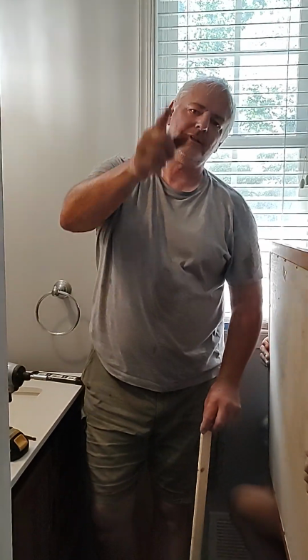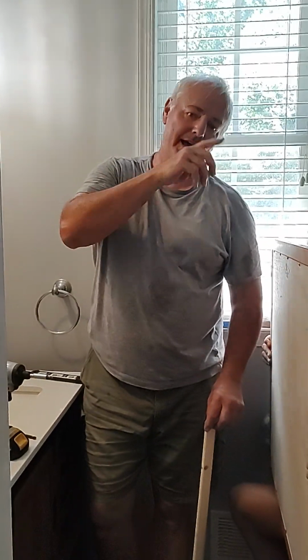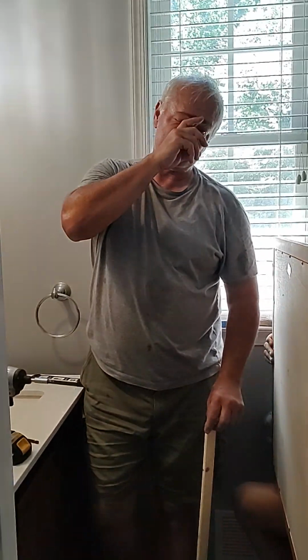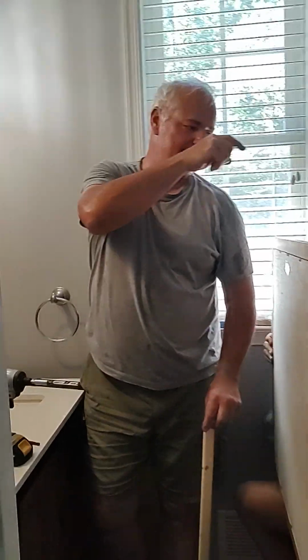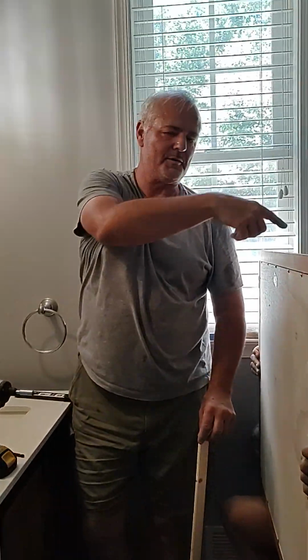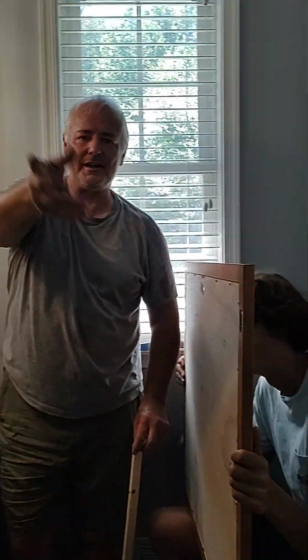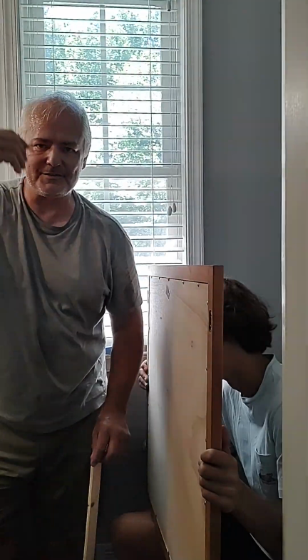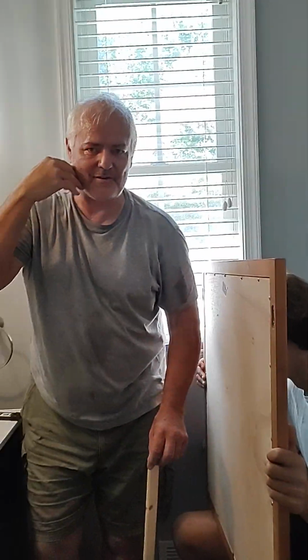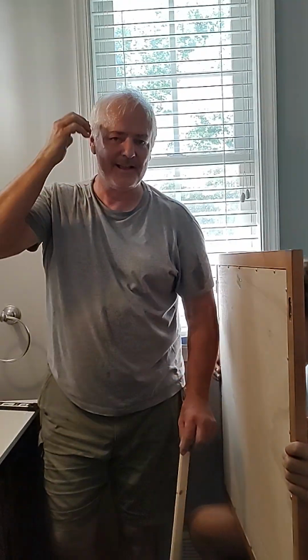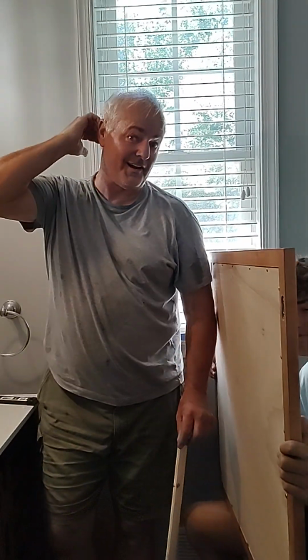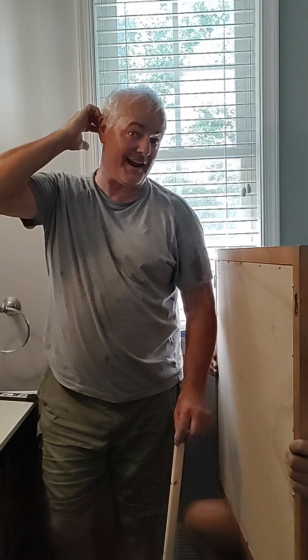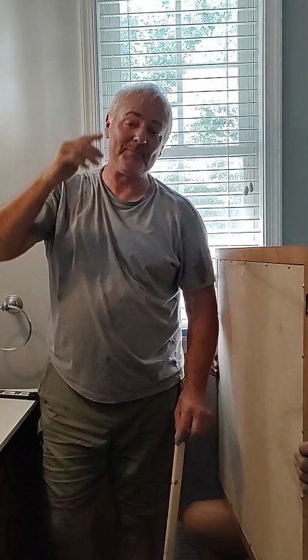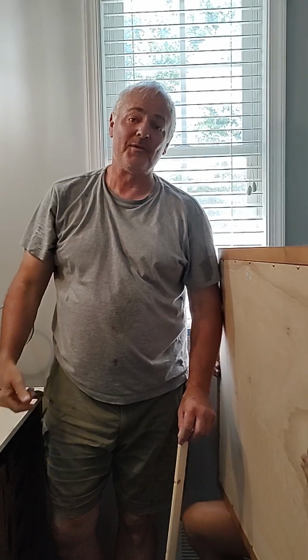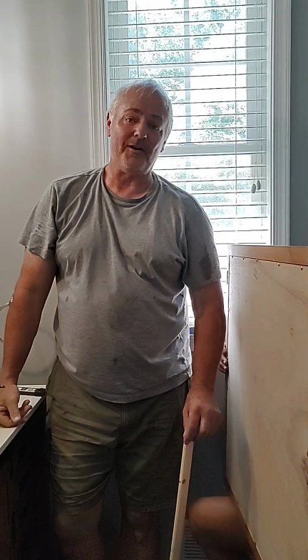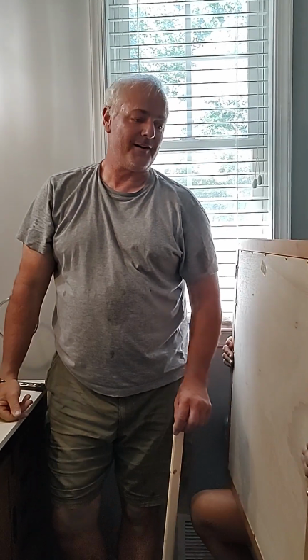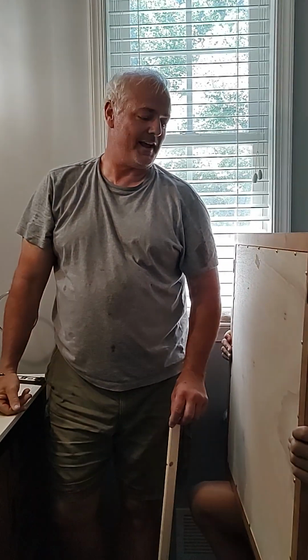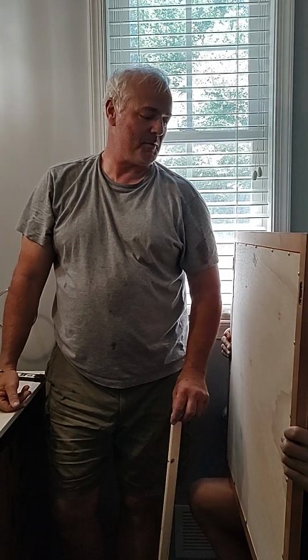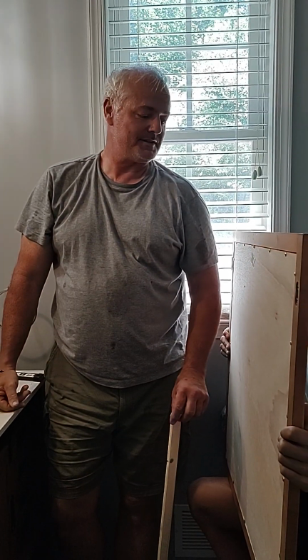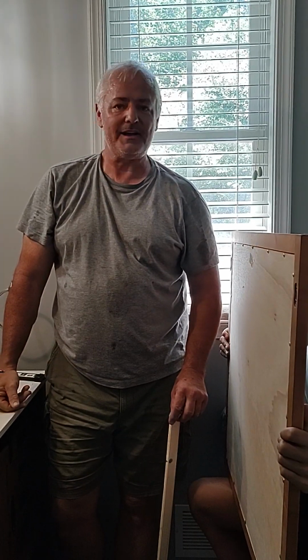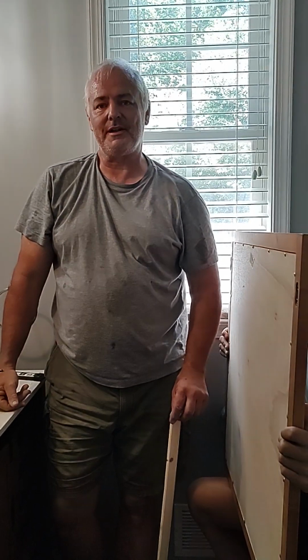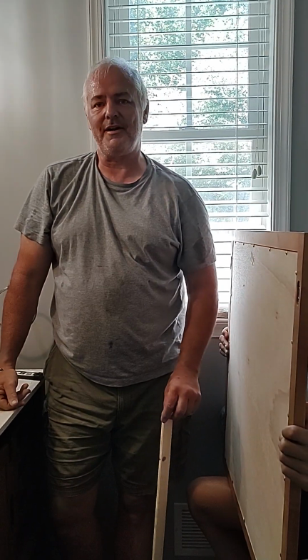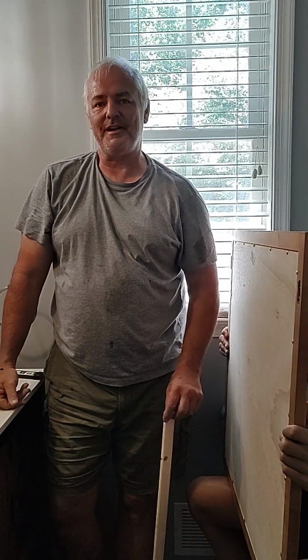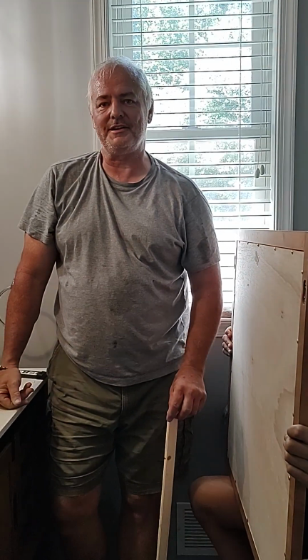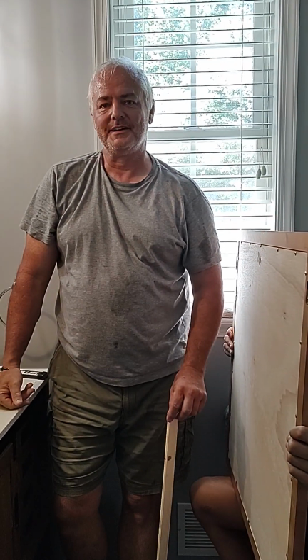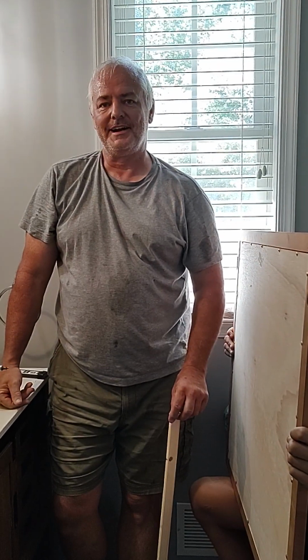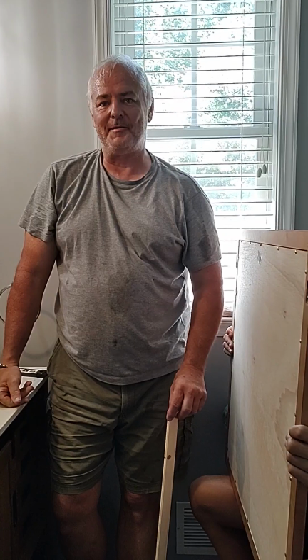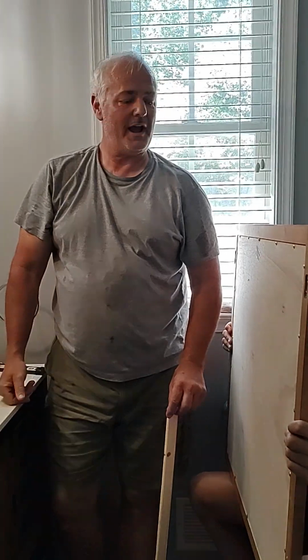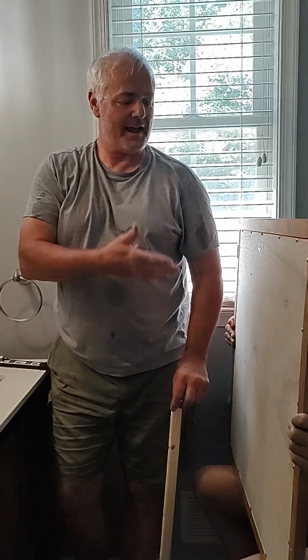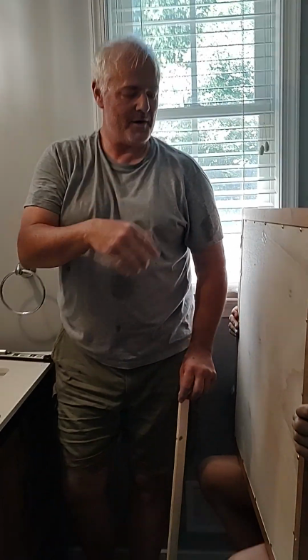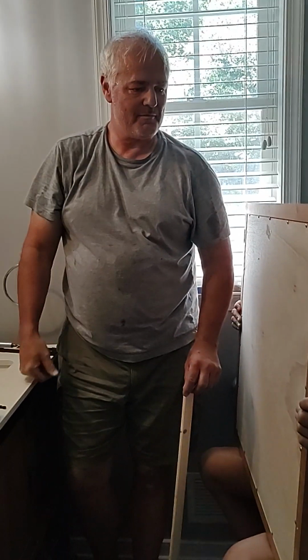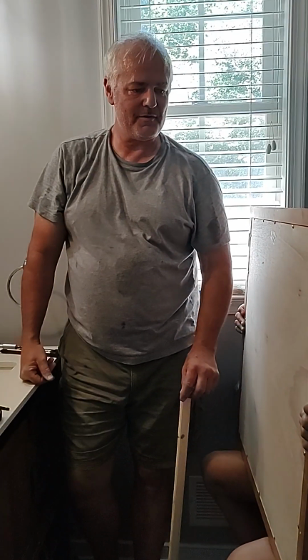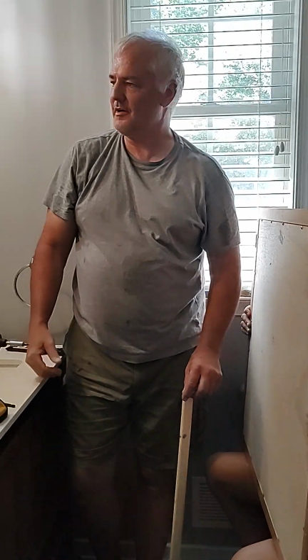Hey guys, it's John Cooper and Kendall's on the camera. We are doing a family project today so we can go have fun after this. We're hanging a bathroom mirror.